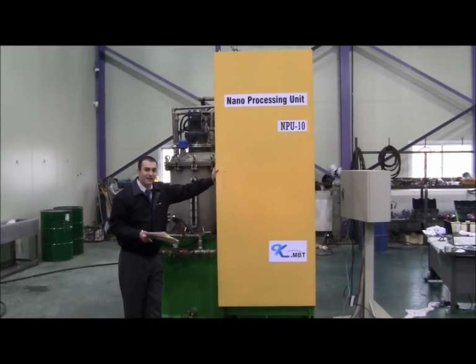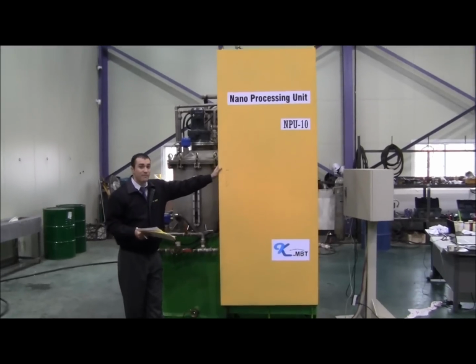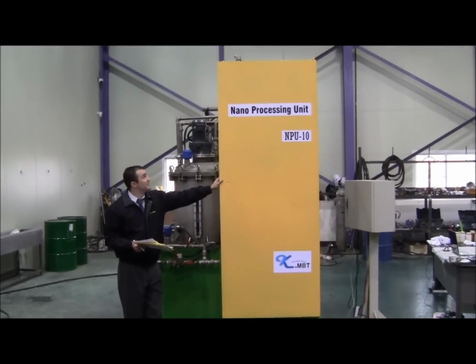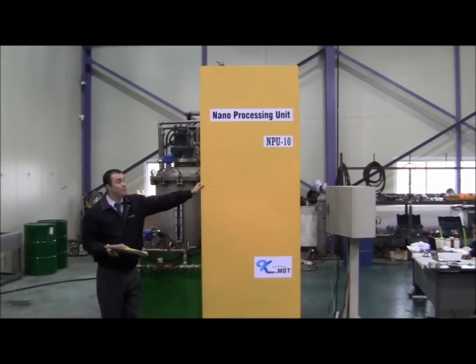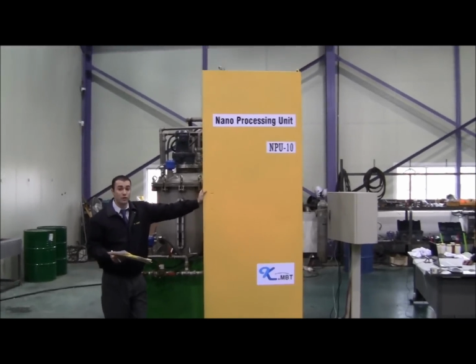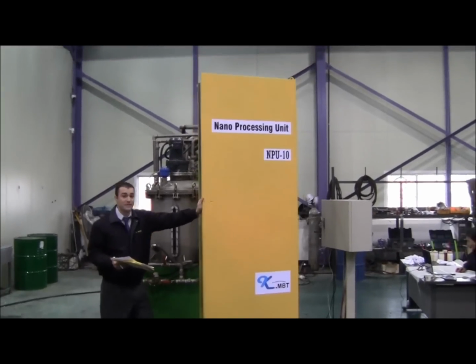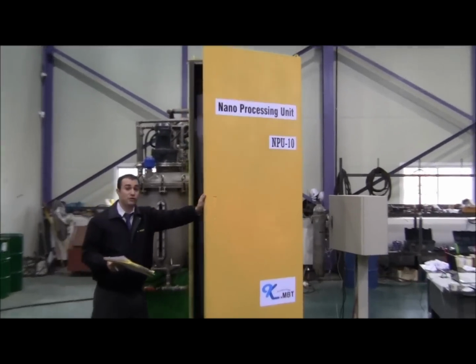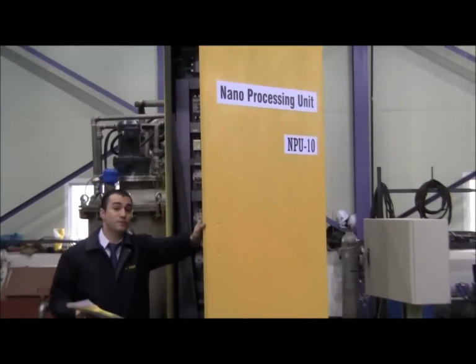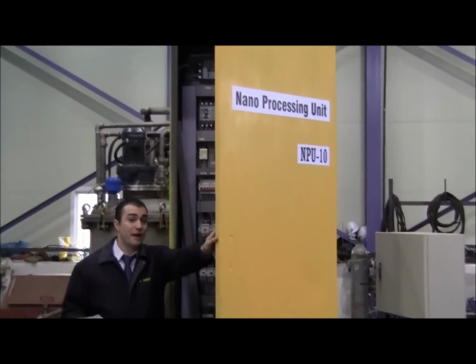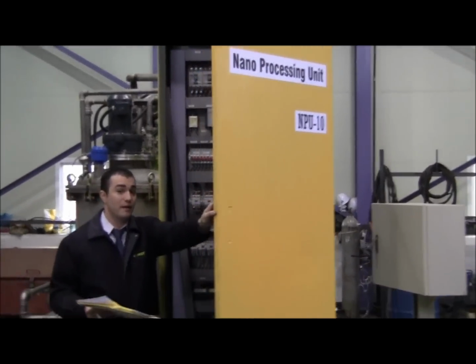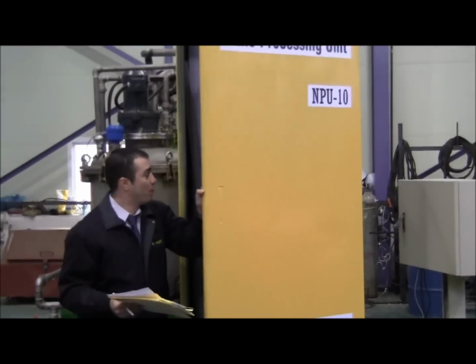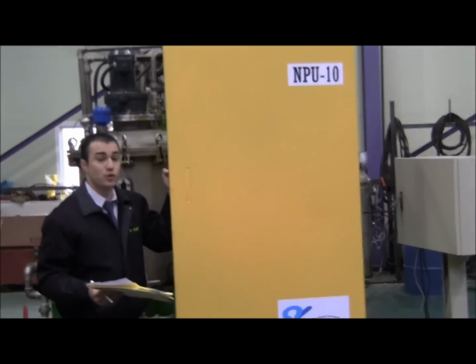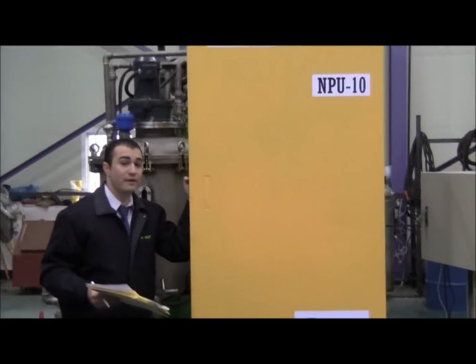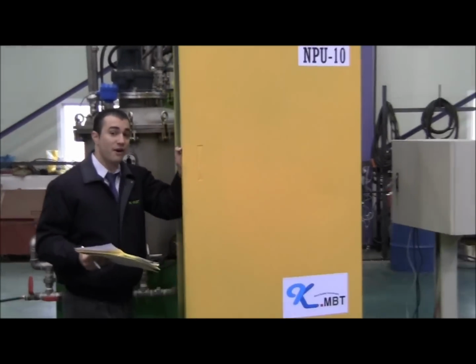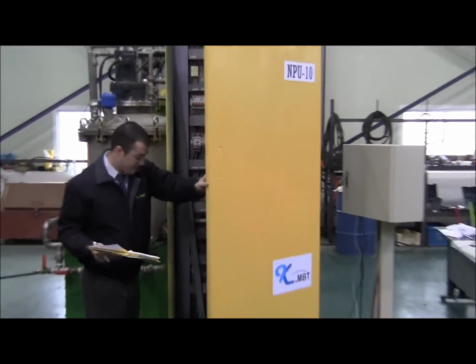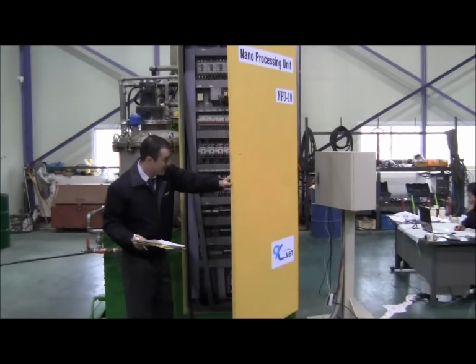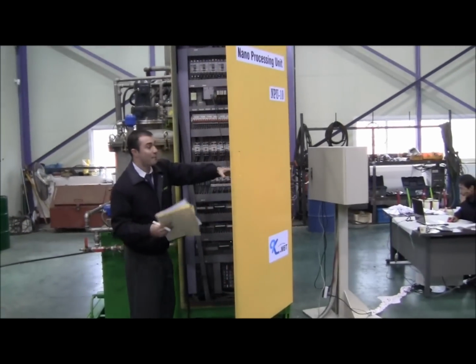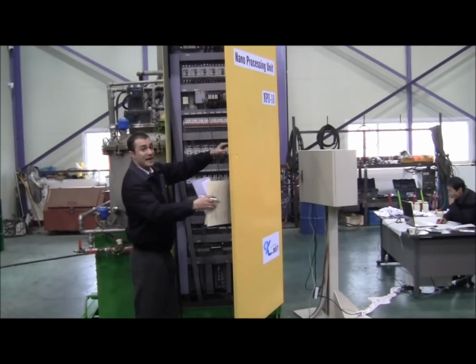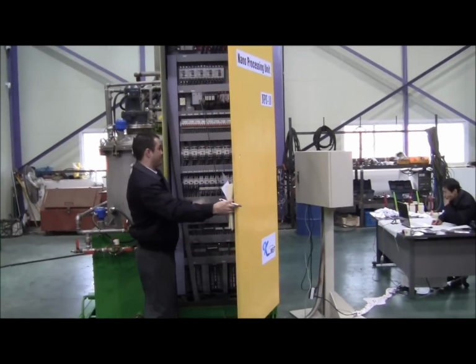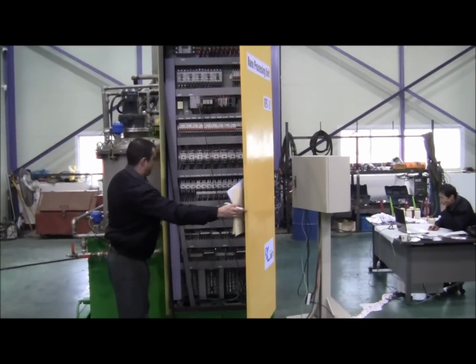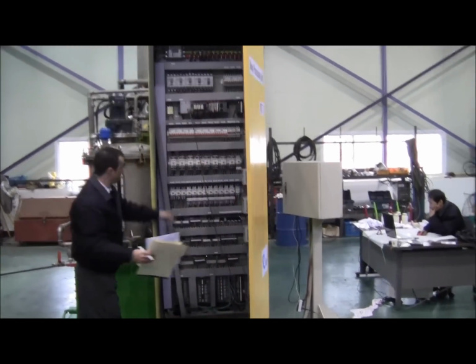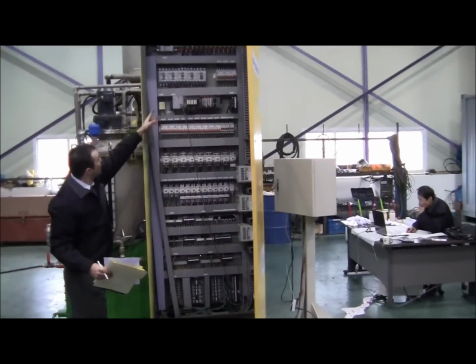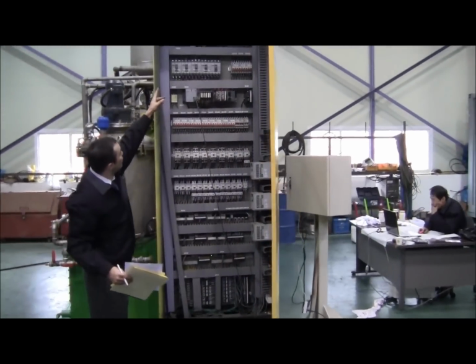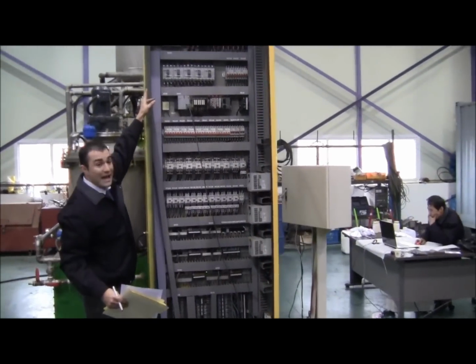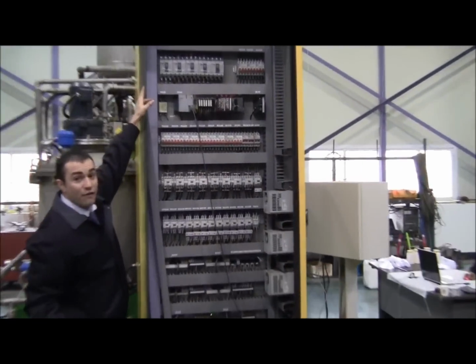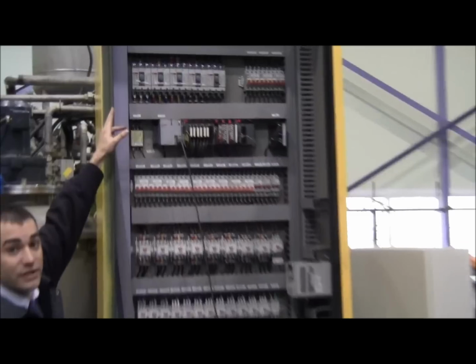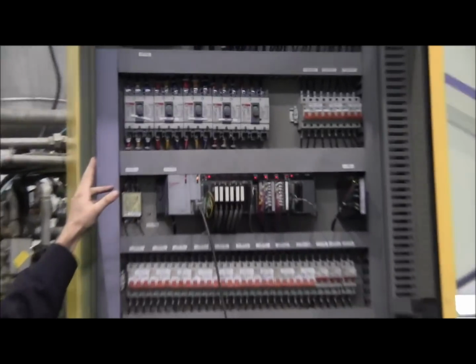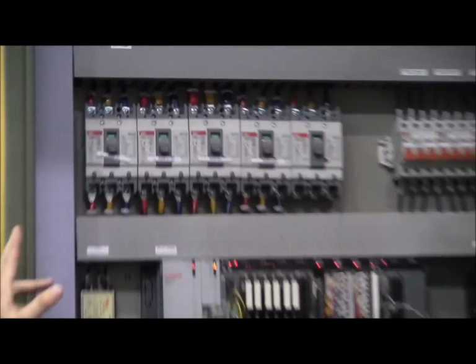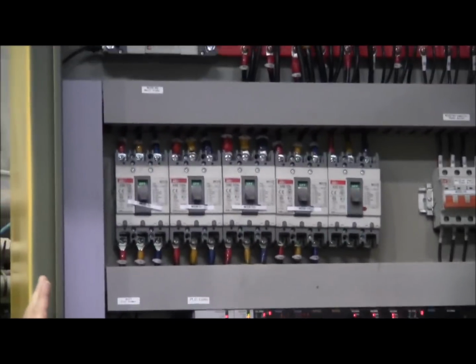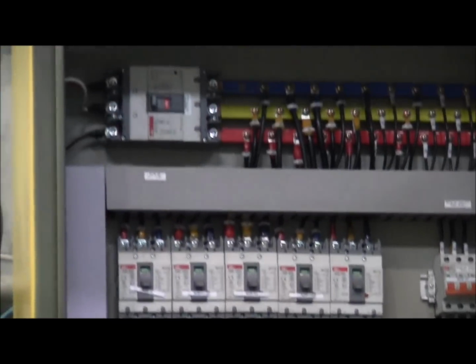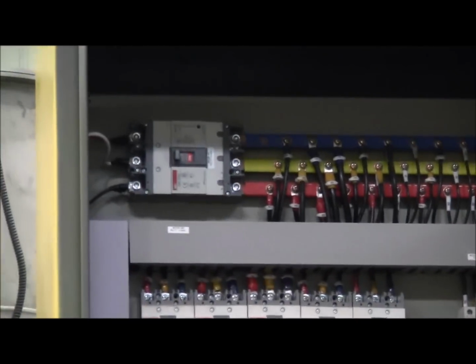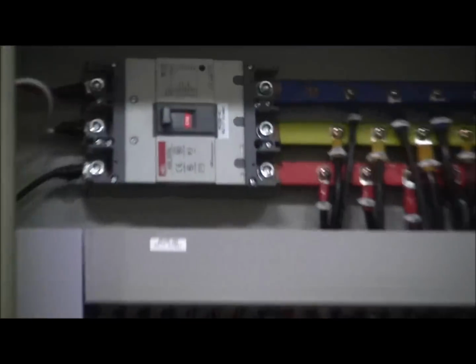Okay, this is the NPU — 10 metric chunks per day. I'm going to open the control panel to start everything. Up here on the top you'll see the on and off switch. Right now it's currently on.